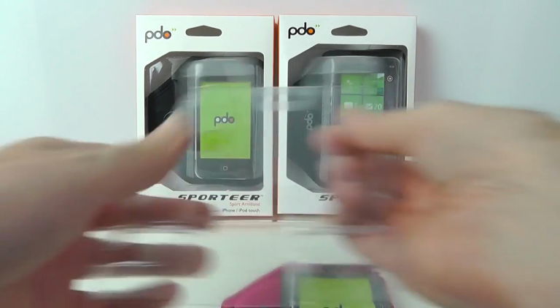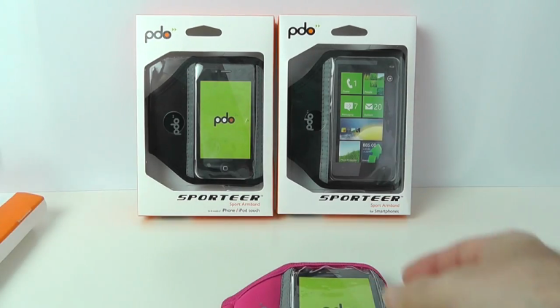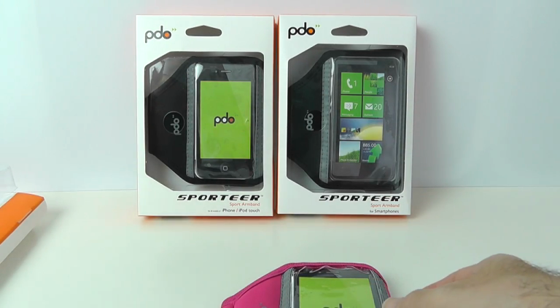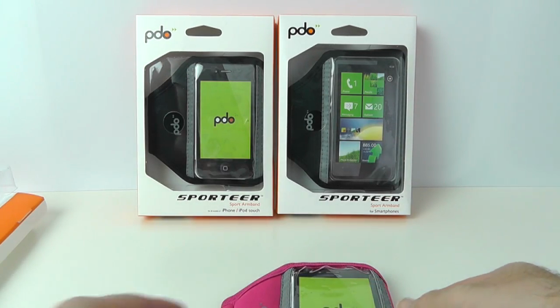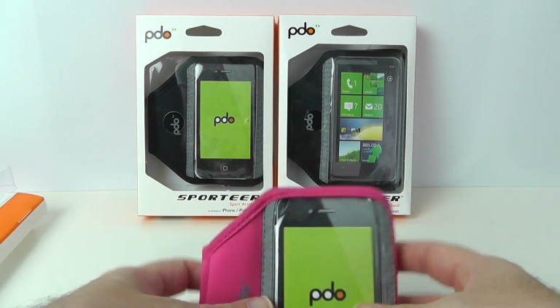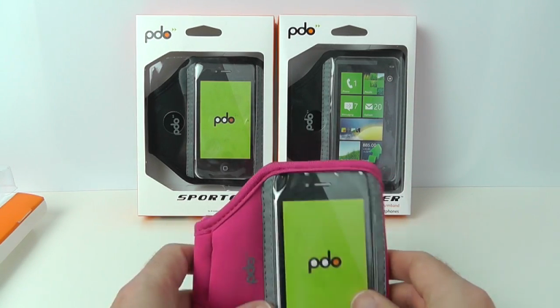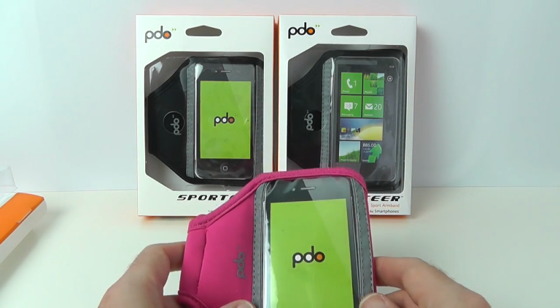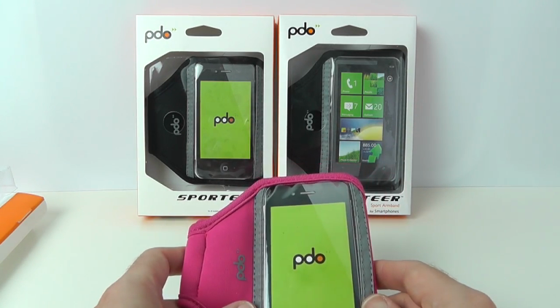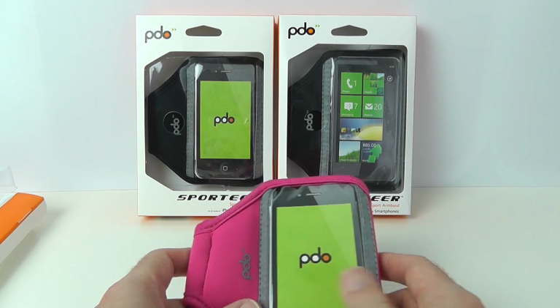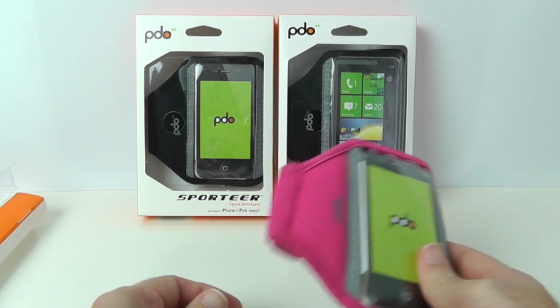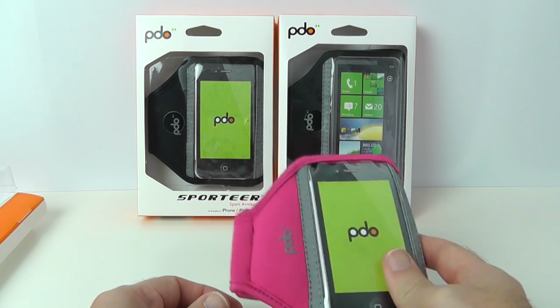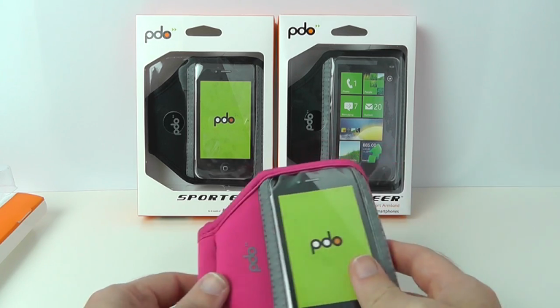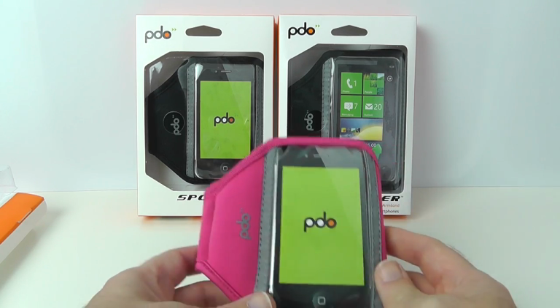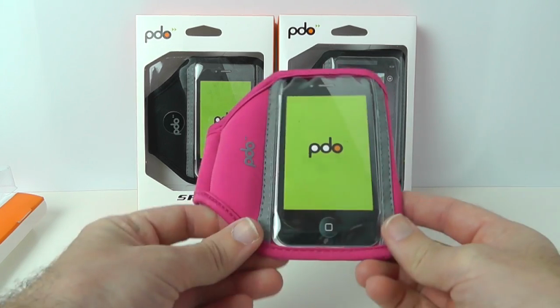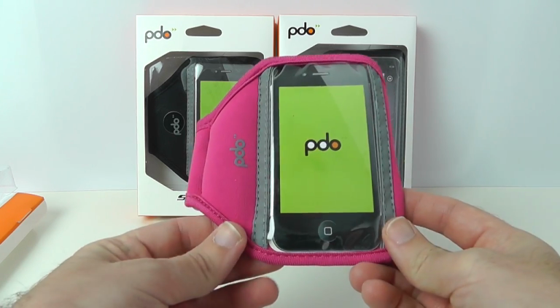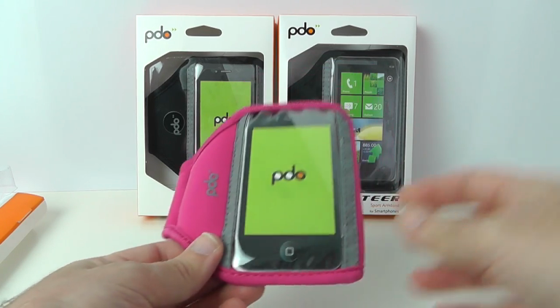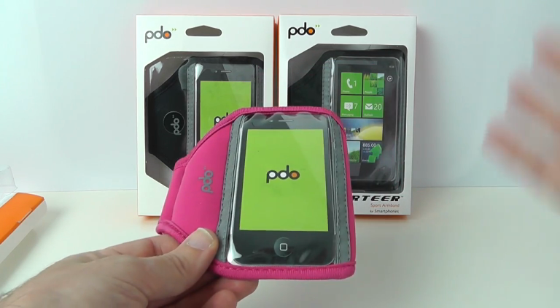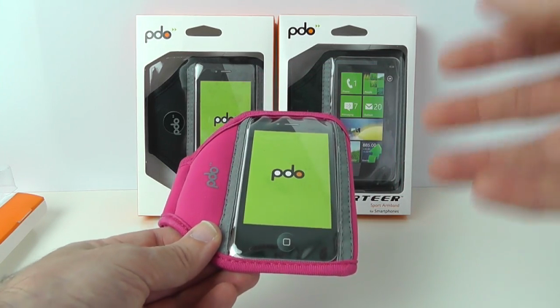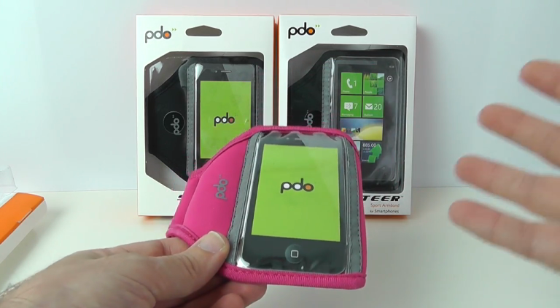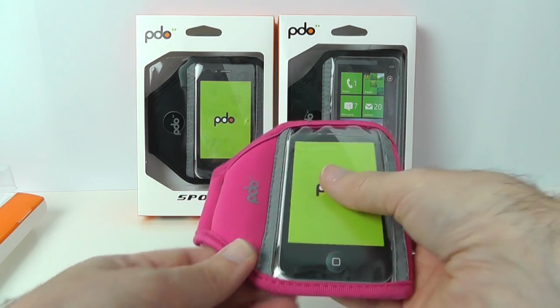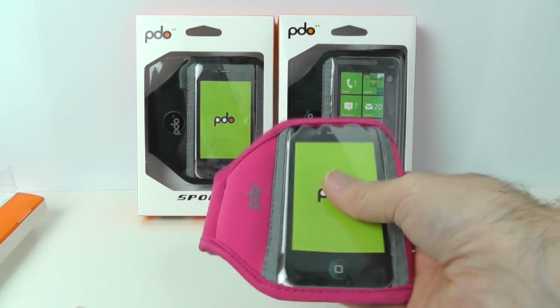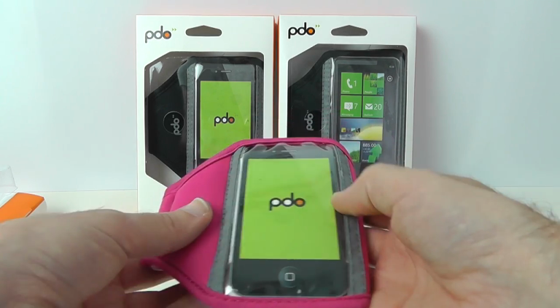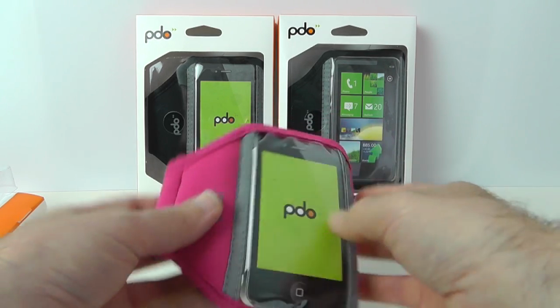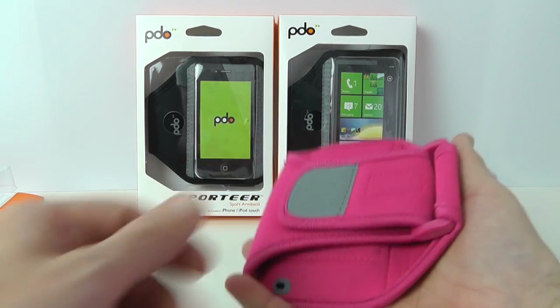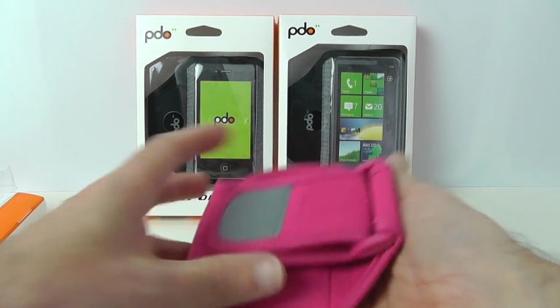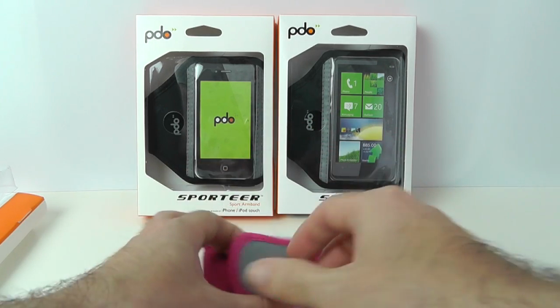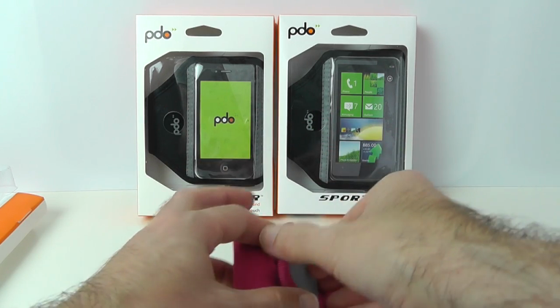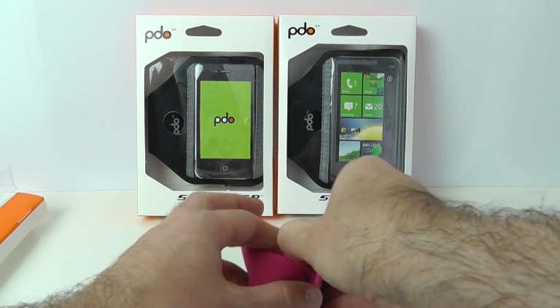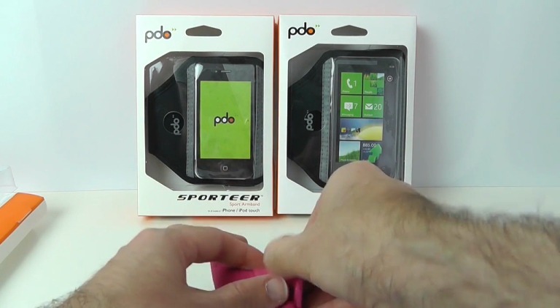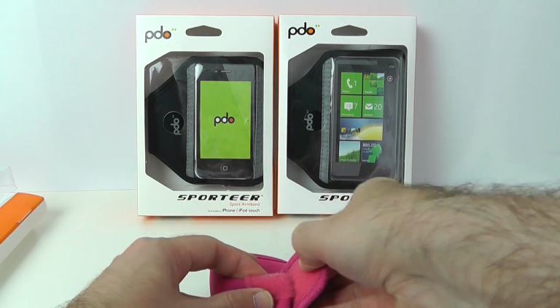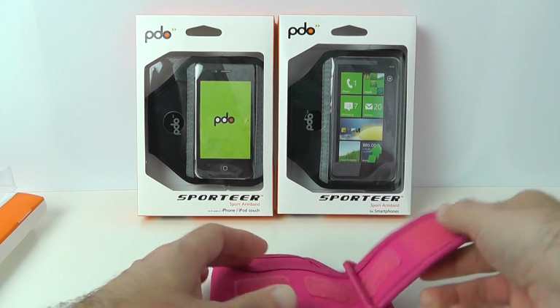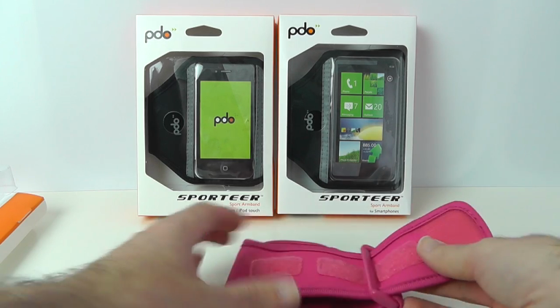Now these are sport armbands, so they're not just regular cases. The reason you'd use one of these is if you were going to be jogging or going to the gym, and you want to have access to your mobile device whilst you're out and about, which a lot of people do nowadays.